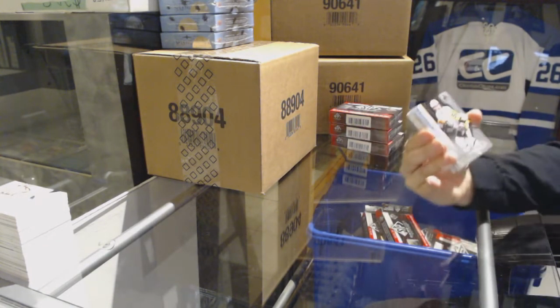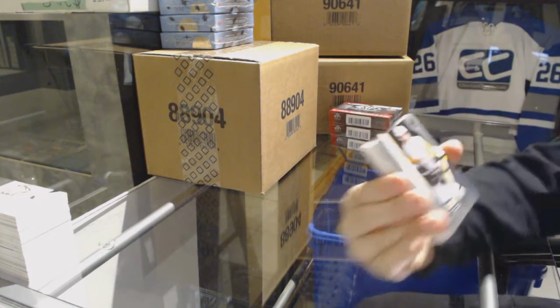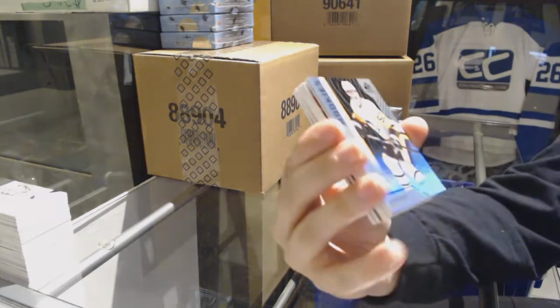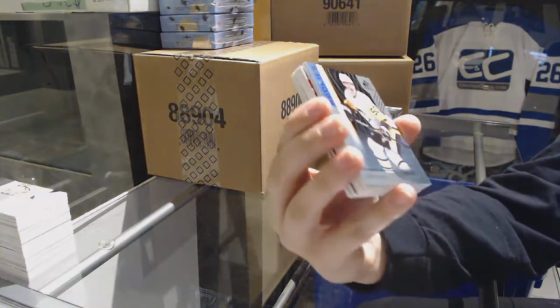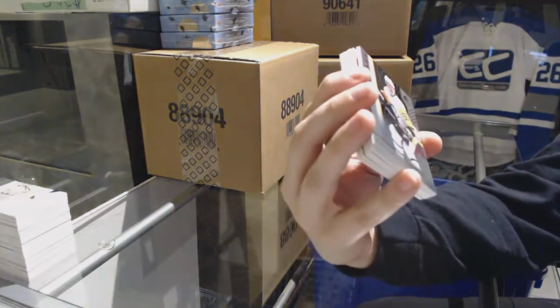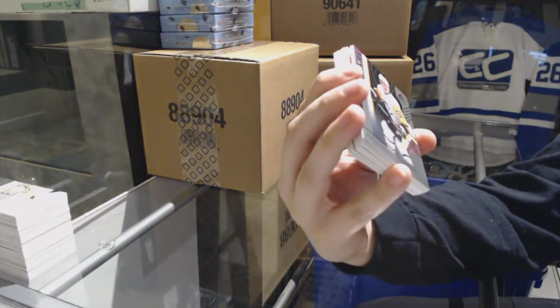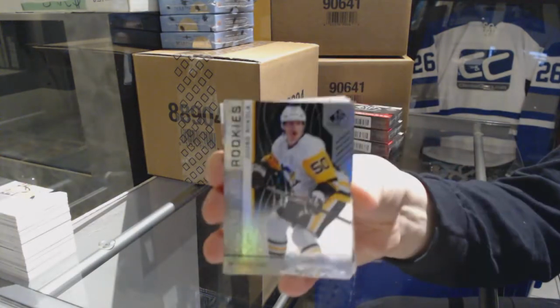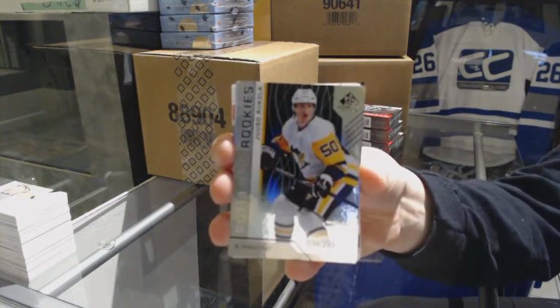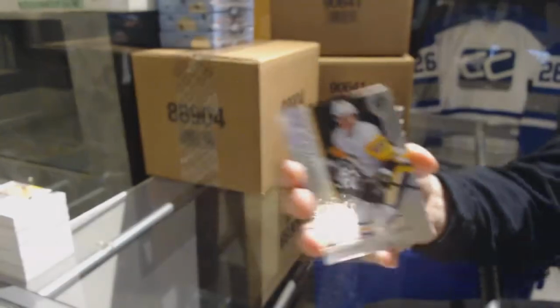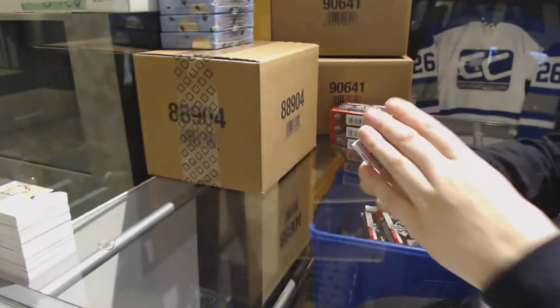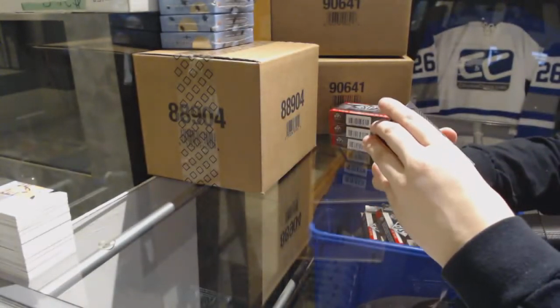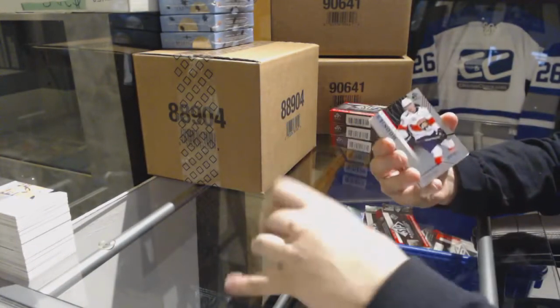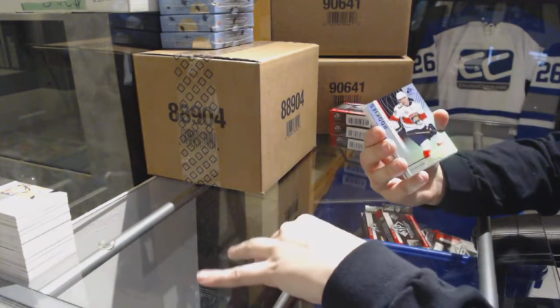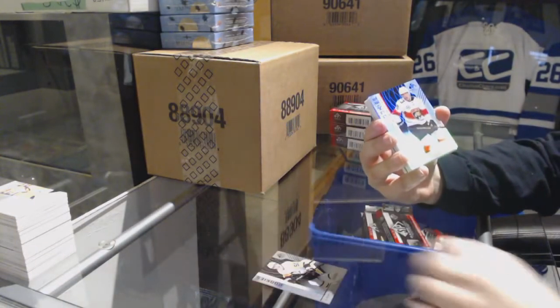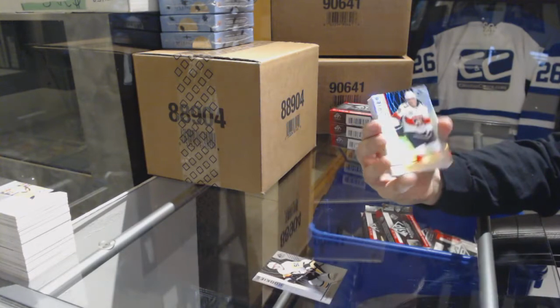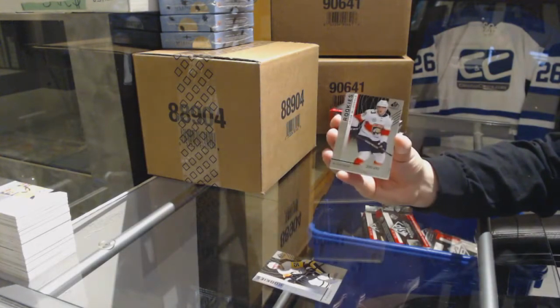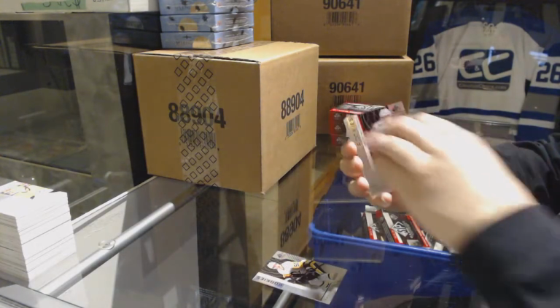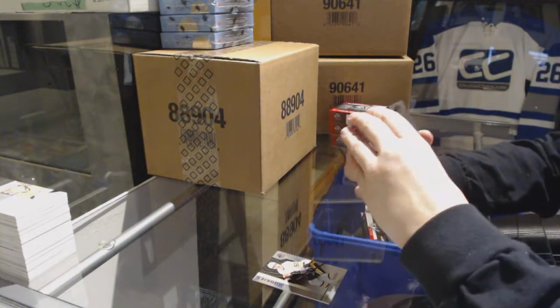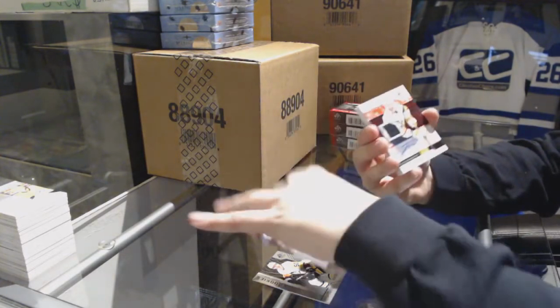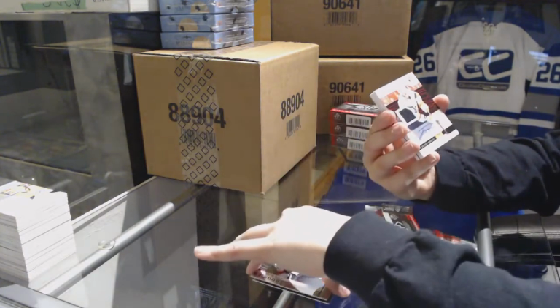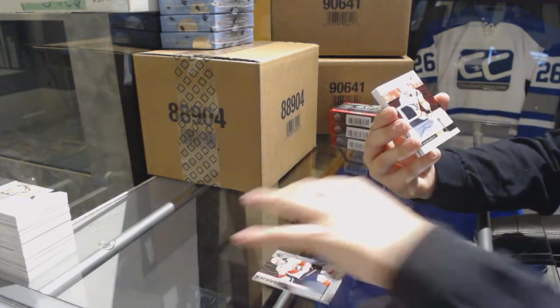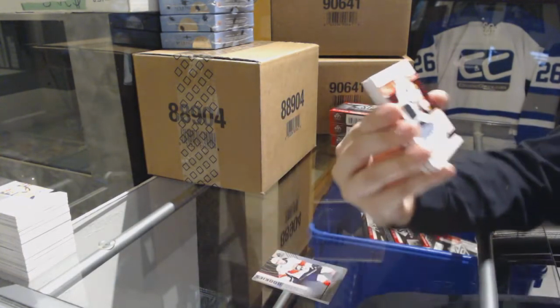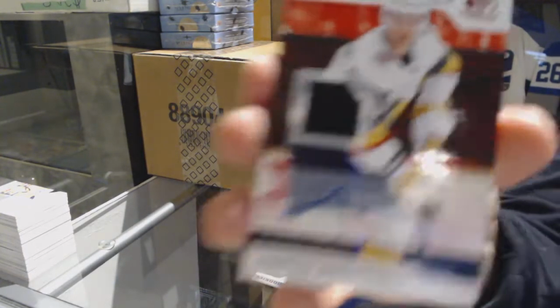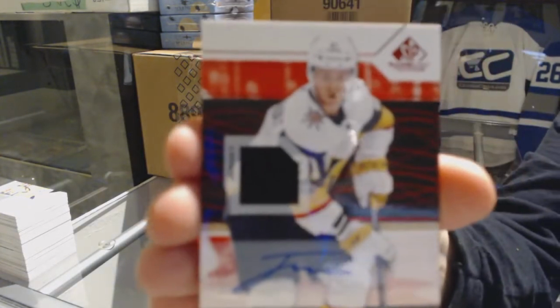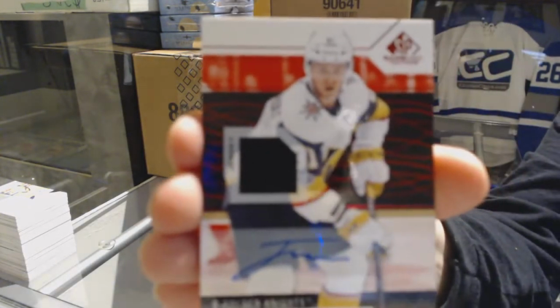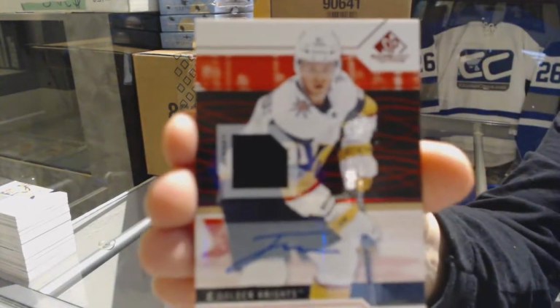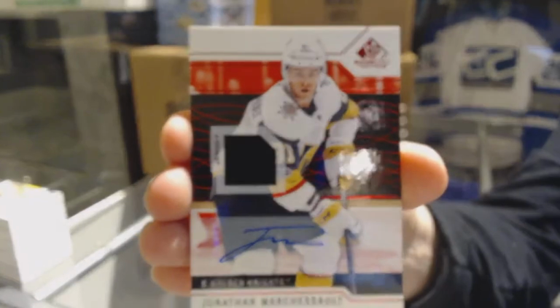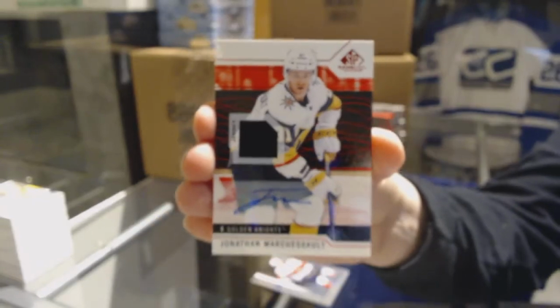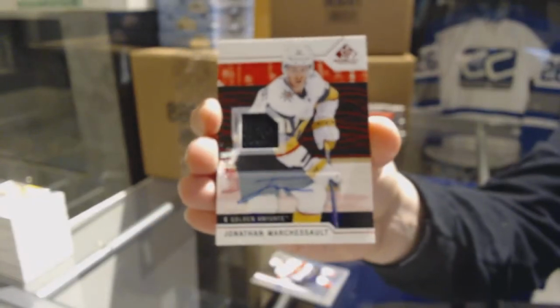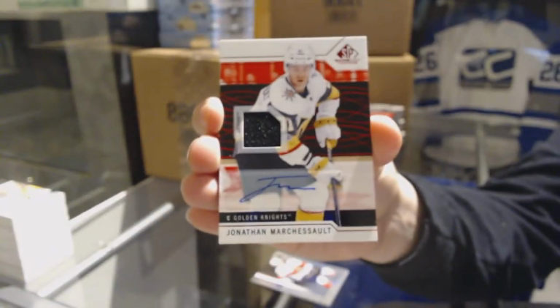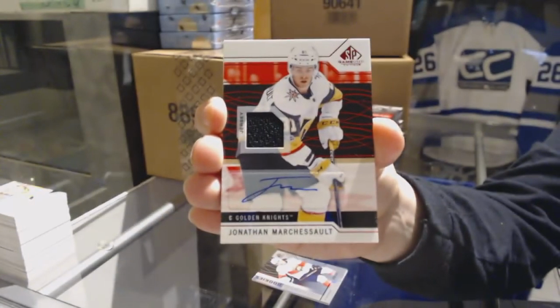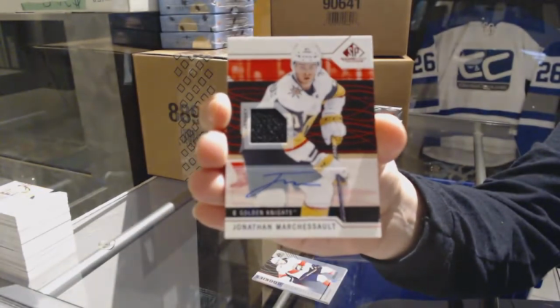We've got a rainbow numbered to 293 of Uro Ricola for the Pittsburgh Penguins. Rainbow numbered to 293 of Jacob MacDonald for the Florida Panthers. We've got a red jersey, Otto, for the Vegas Golden Knights, Jonathan Marchessault.